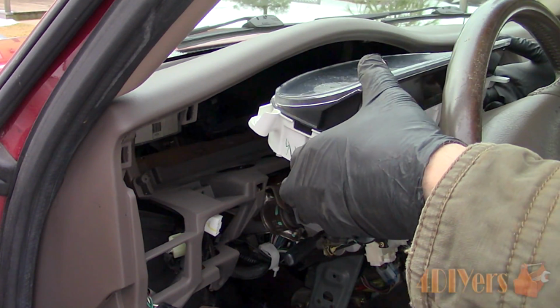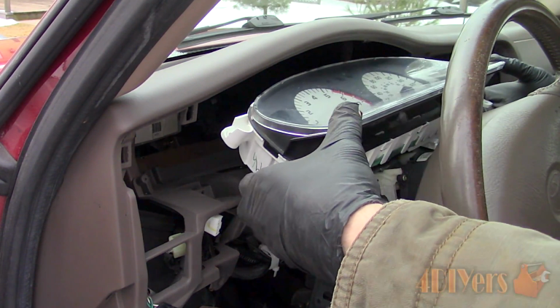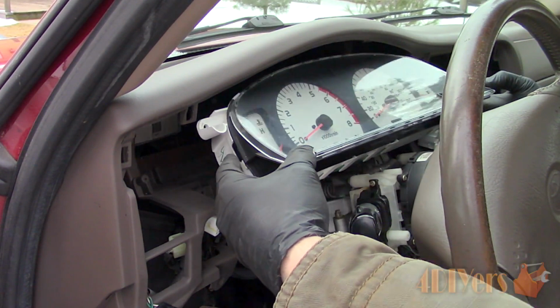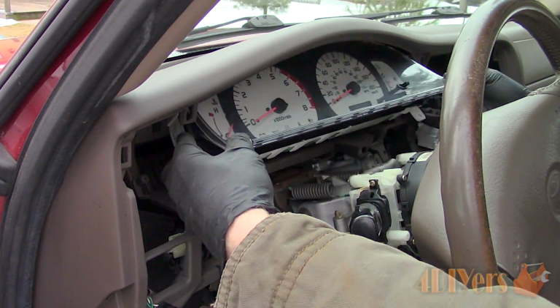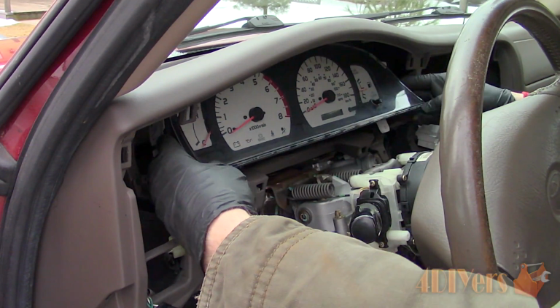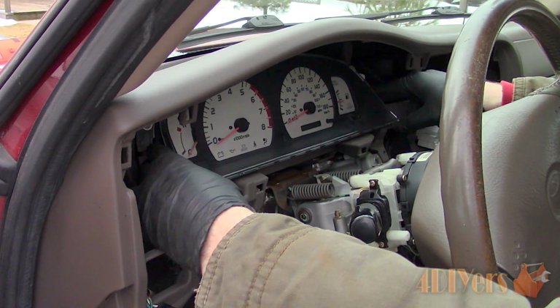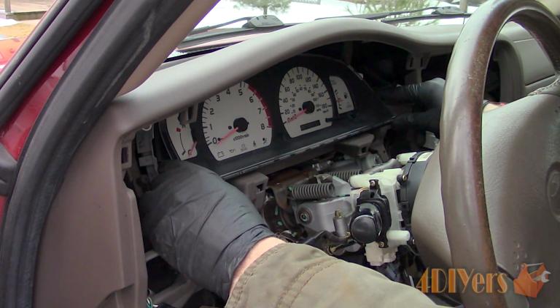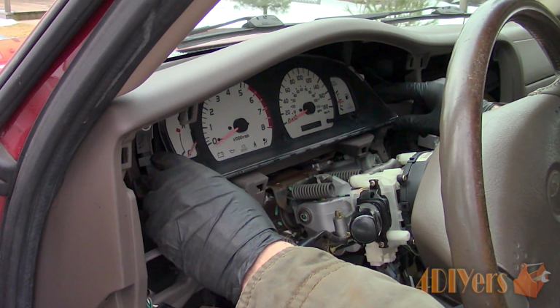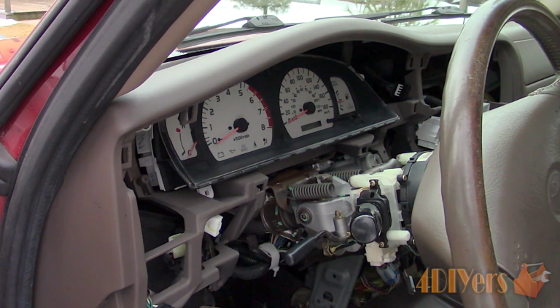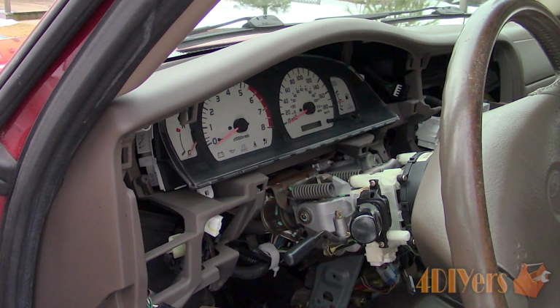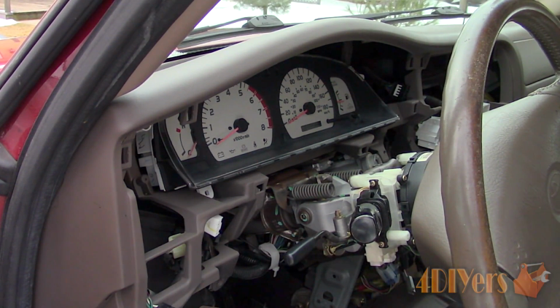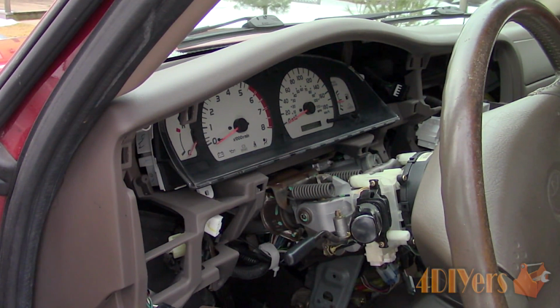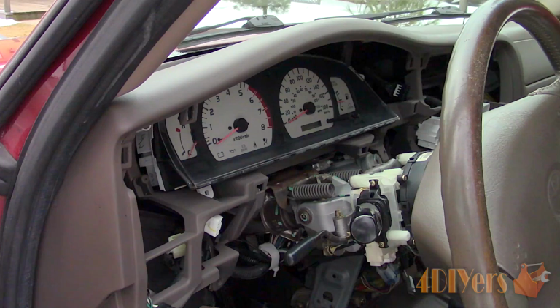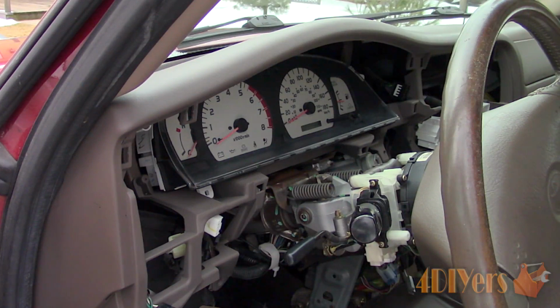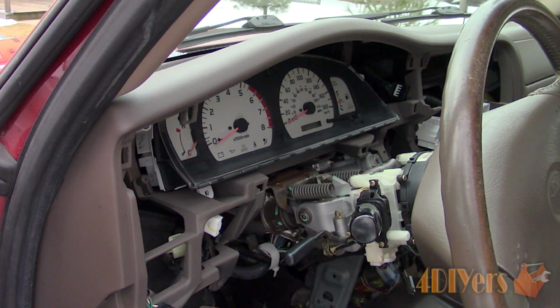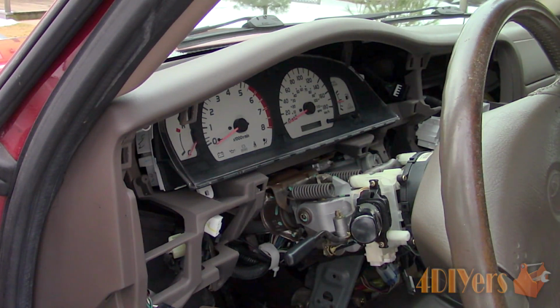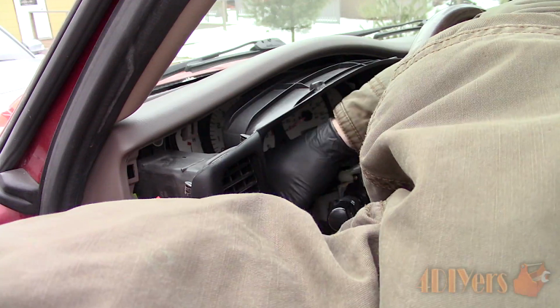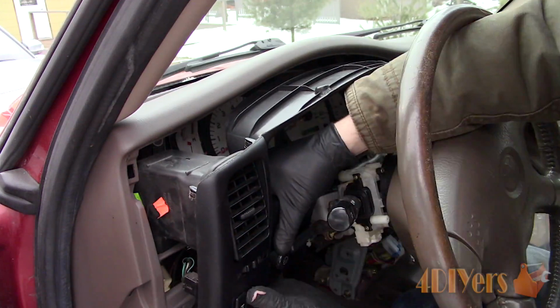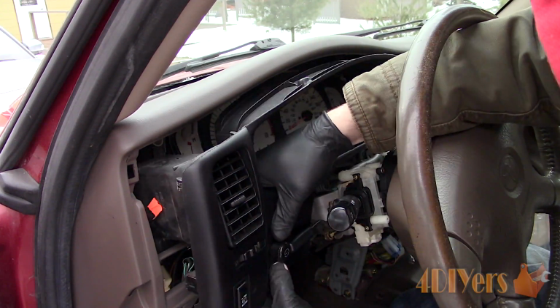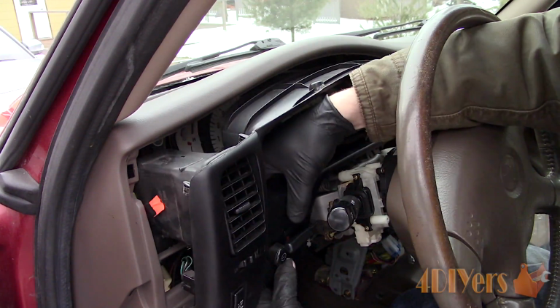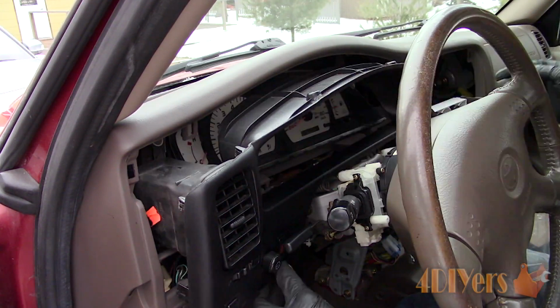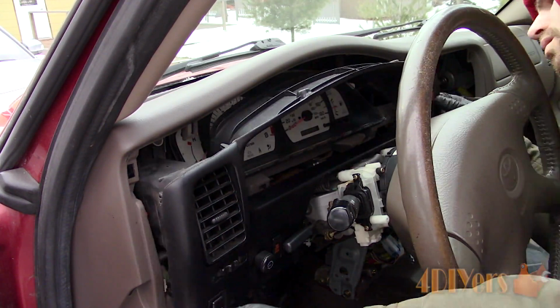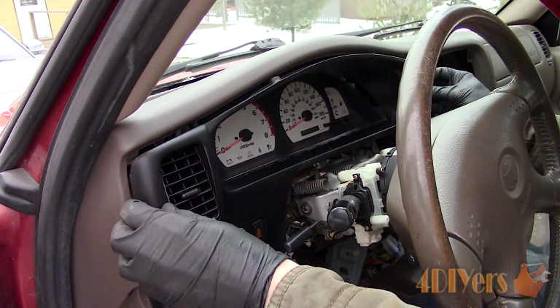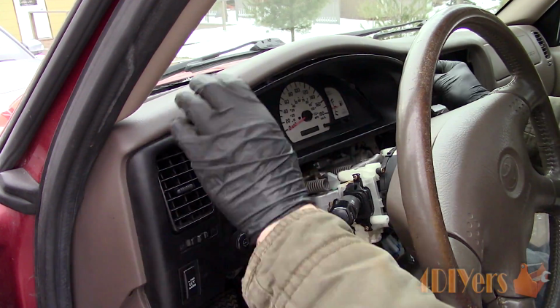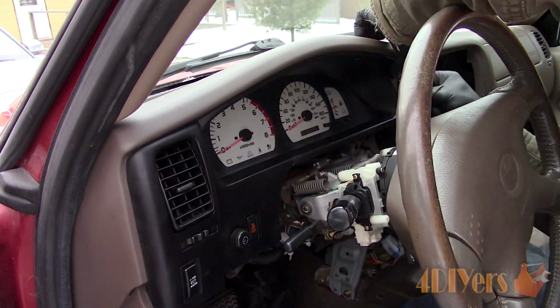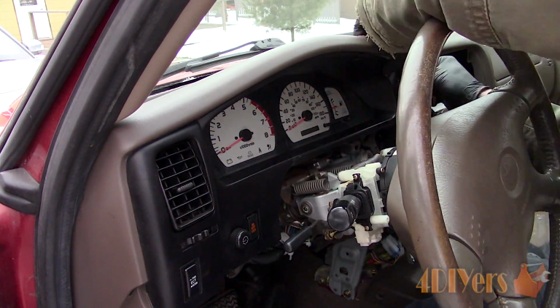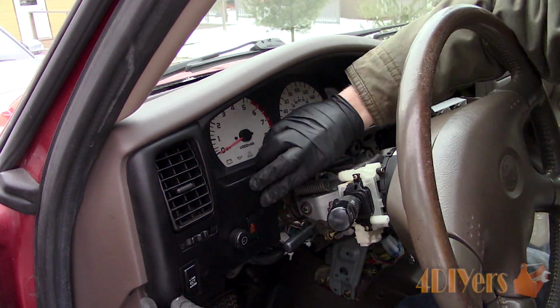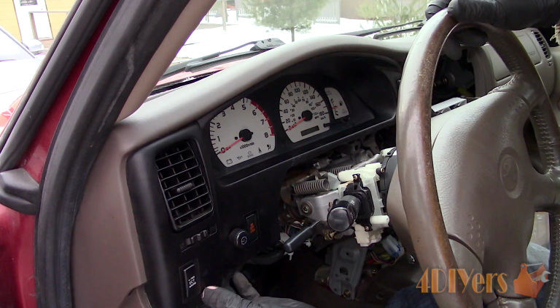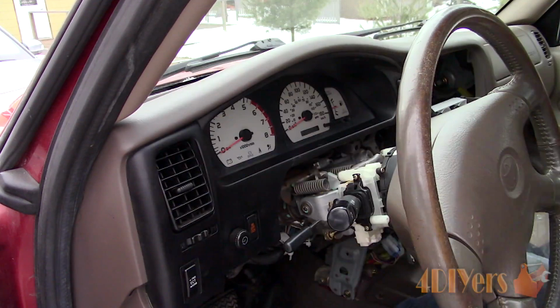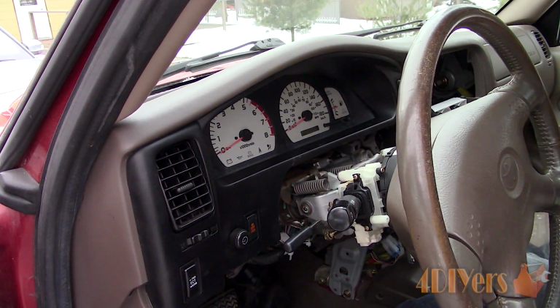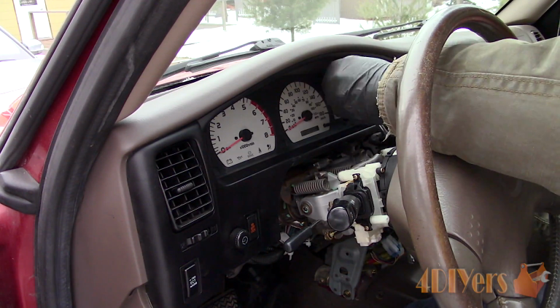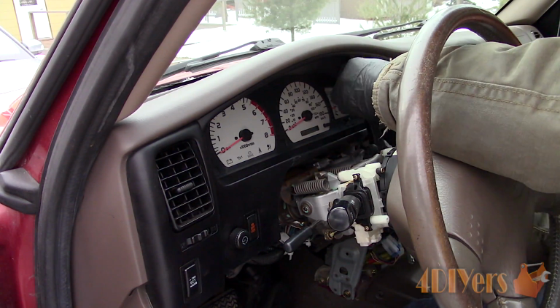A test can be done before assembling everything else. Reconnect the battery and start the truck. Once you have verified everything is working correctly, reassemble the rest of the dash in reverse of removal.